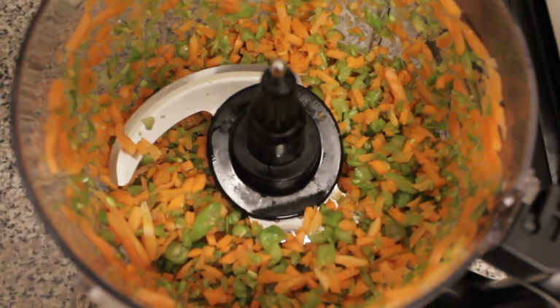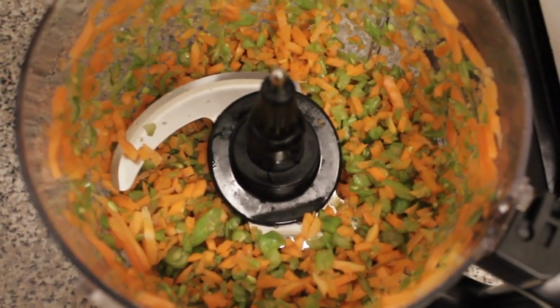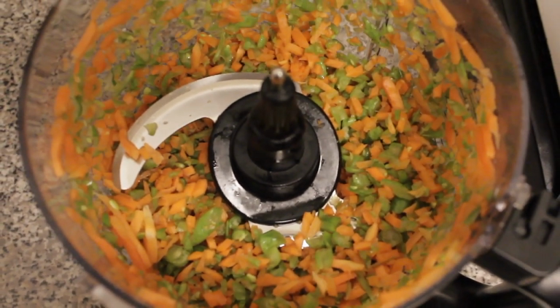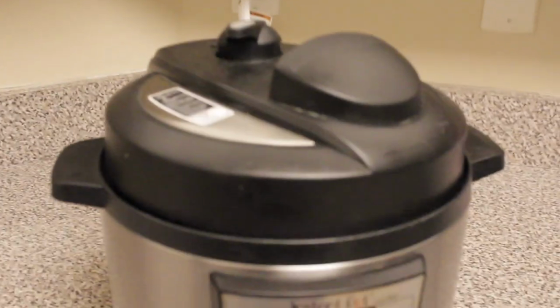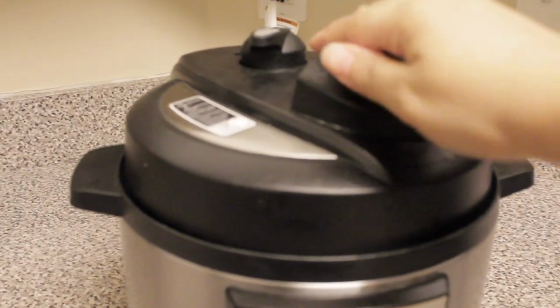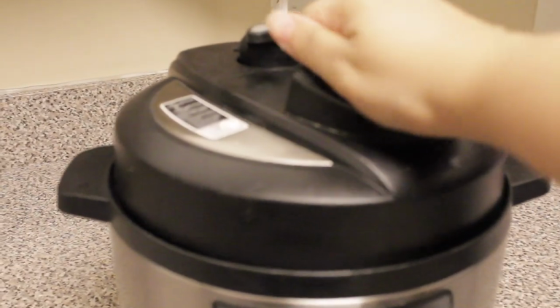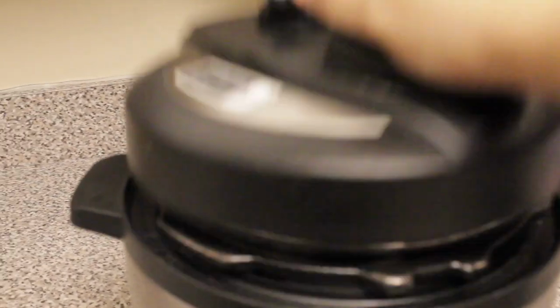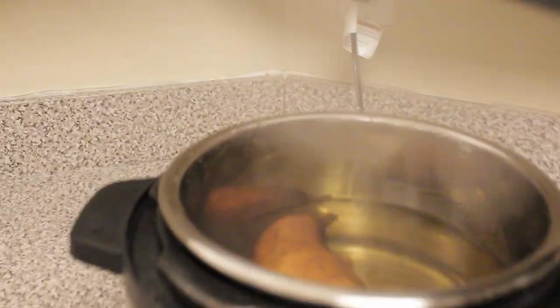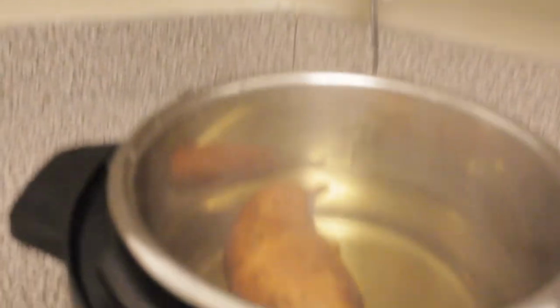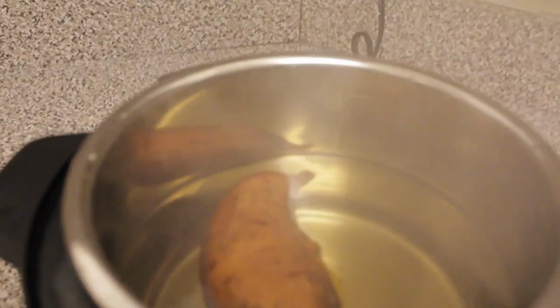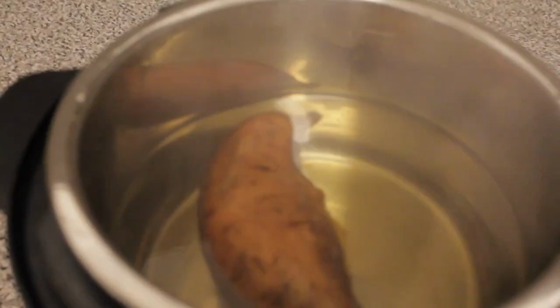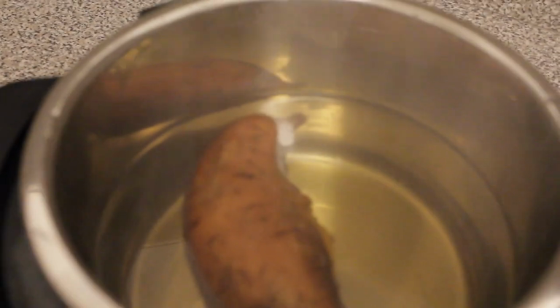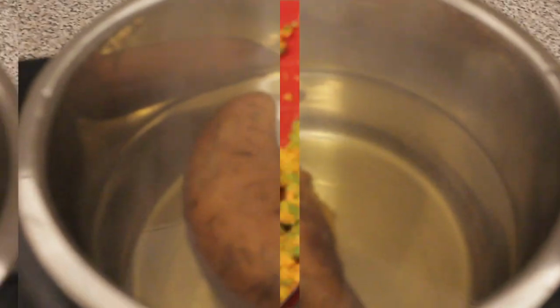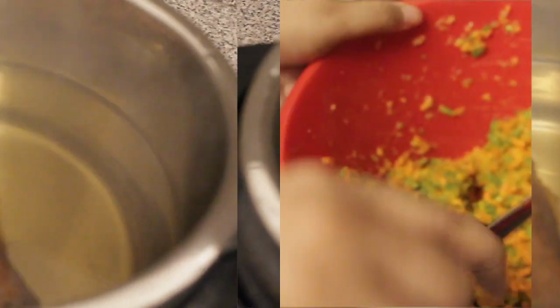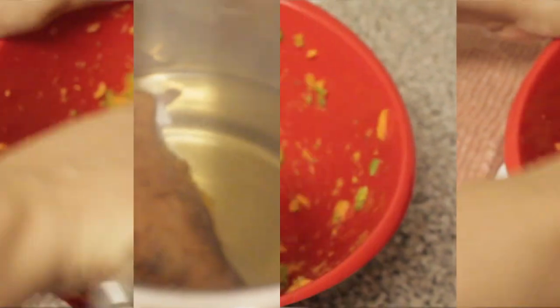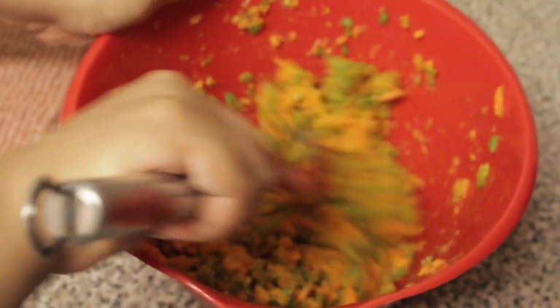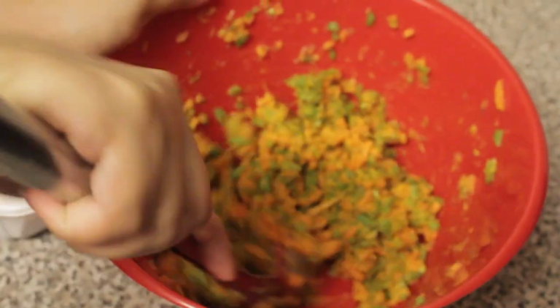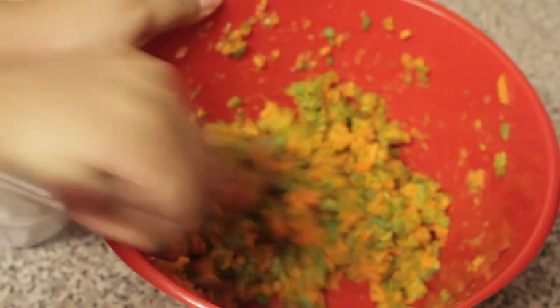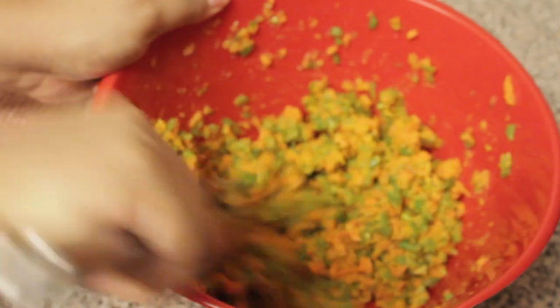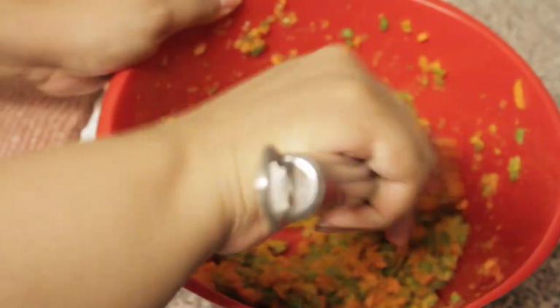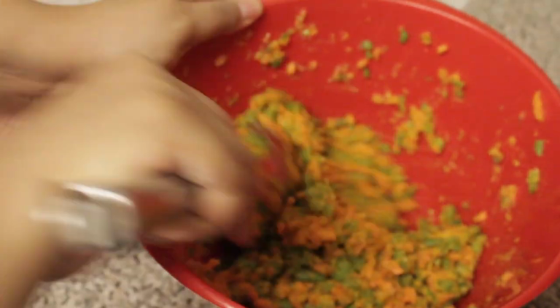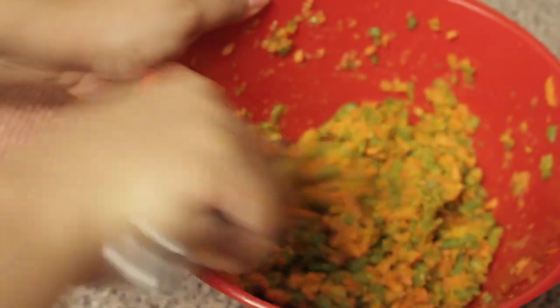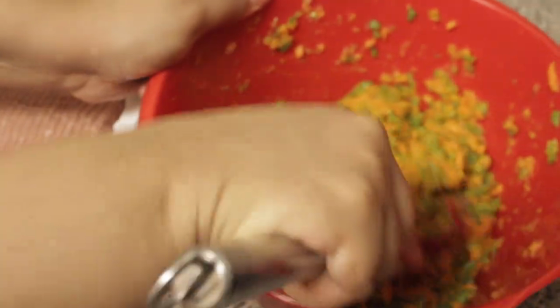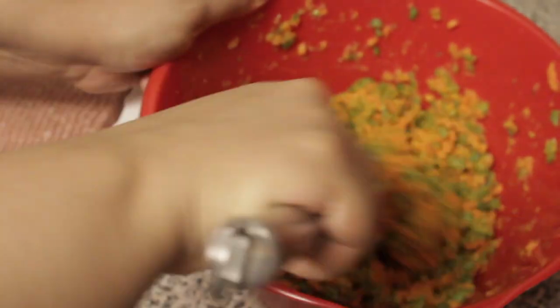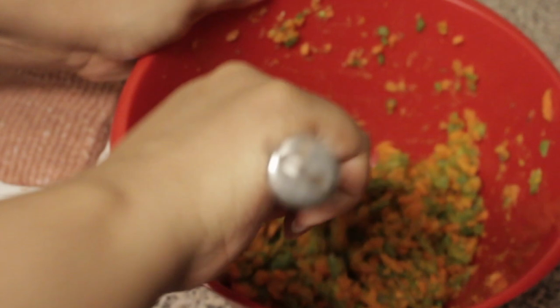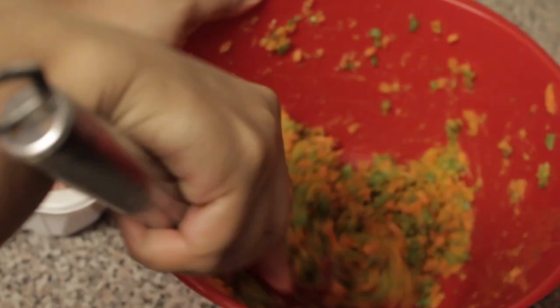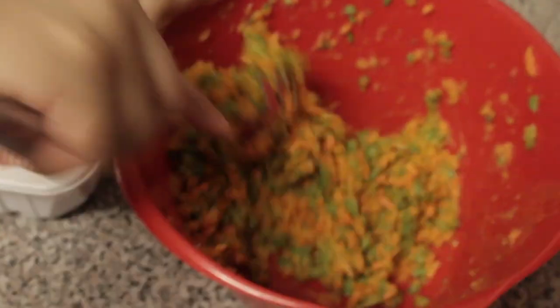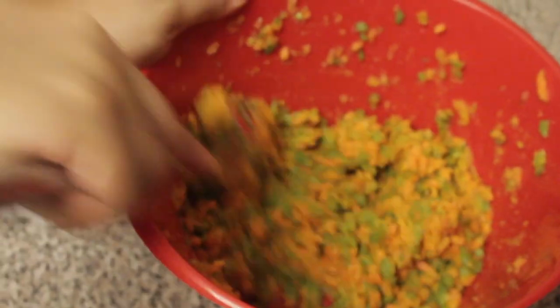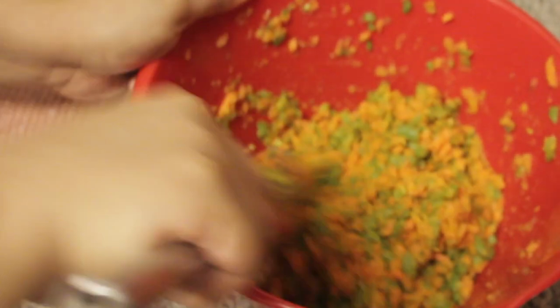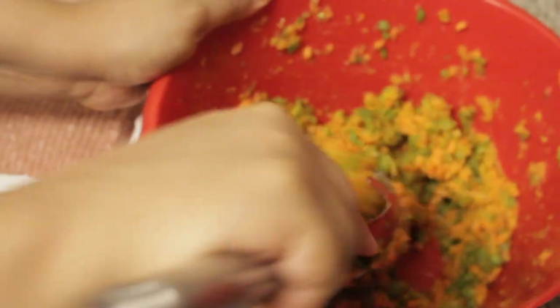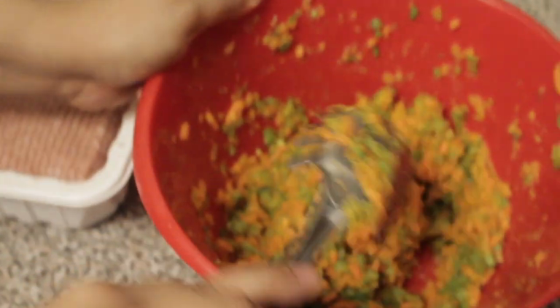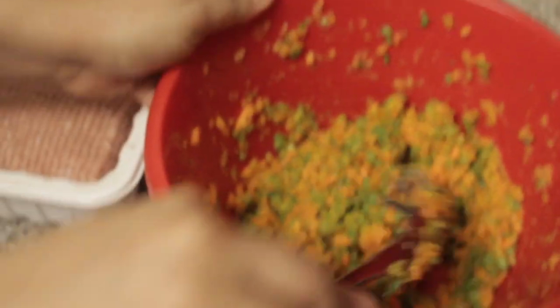I placed a sweet potato in our pressure cooker and it is nice and tender to the touch and ready to be mixed in with the vegetables. I just placed everything that I pulsated into a large bowl and mixed it all together.